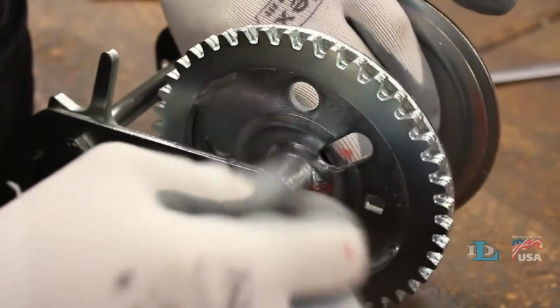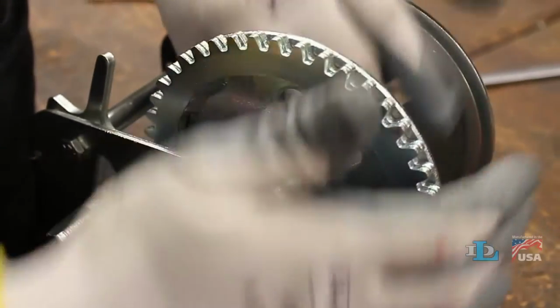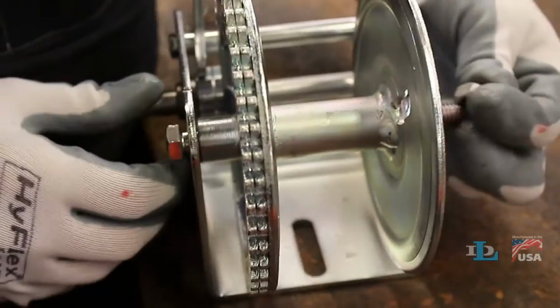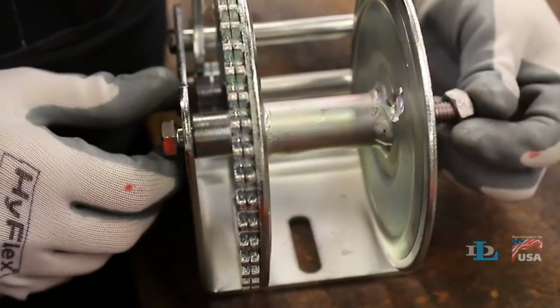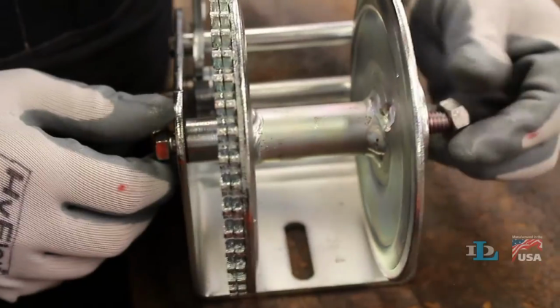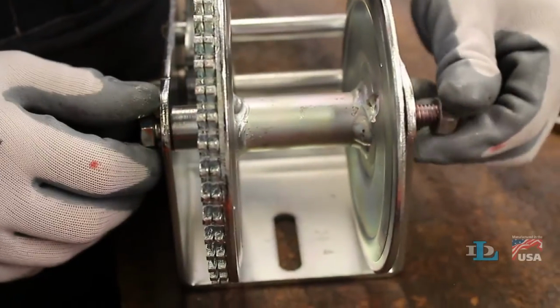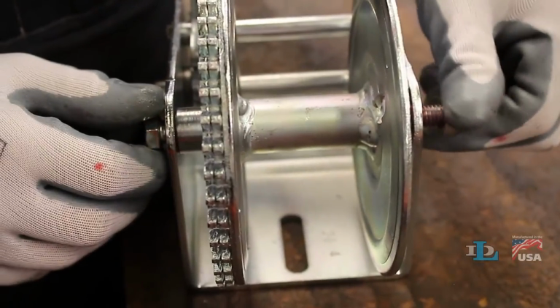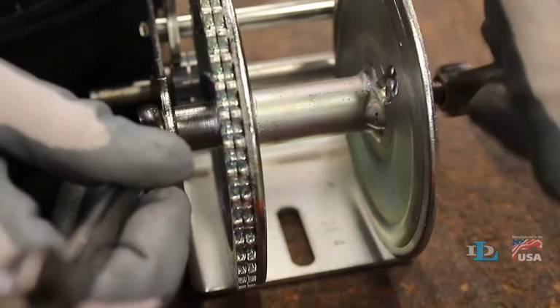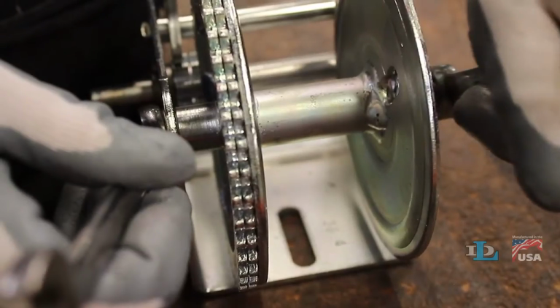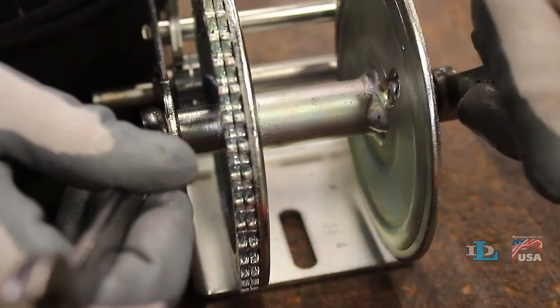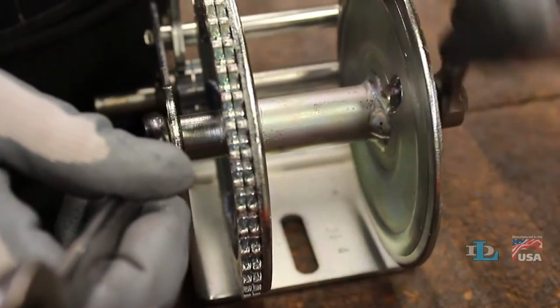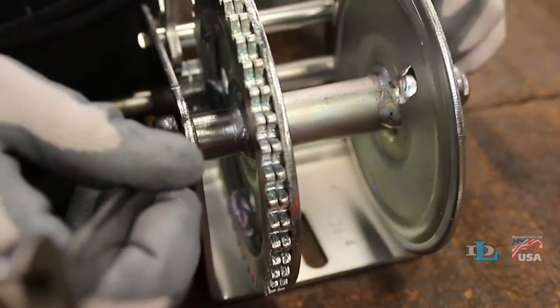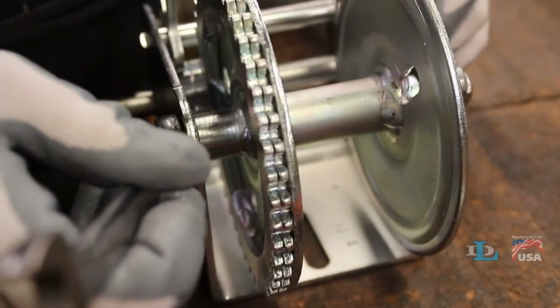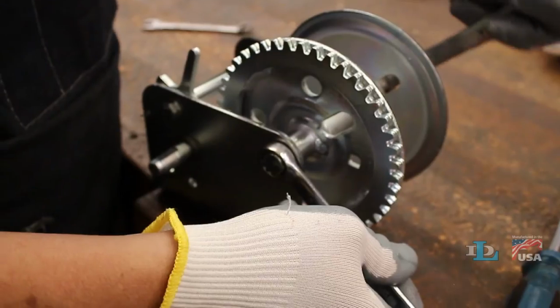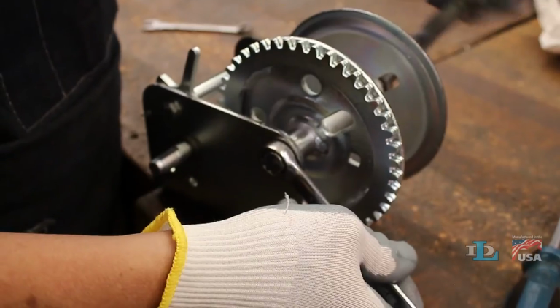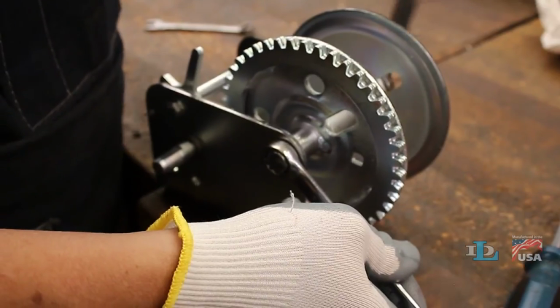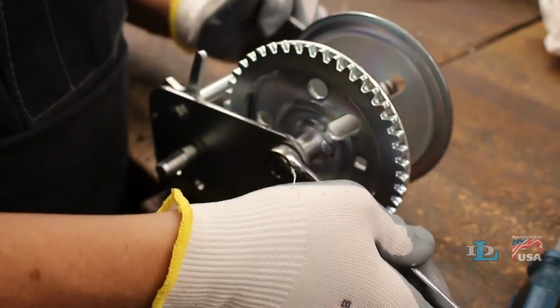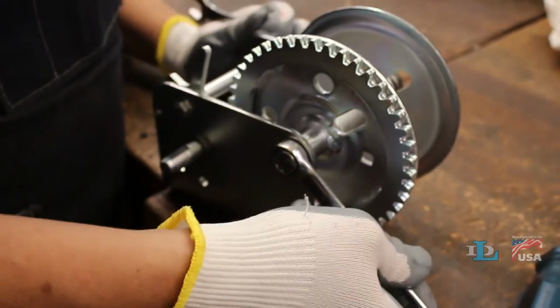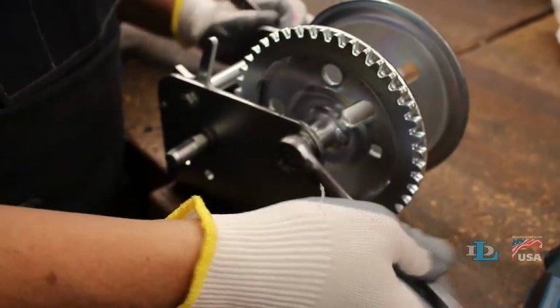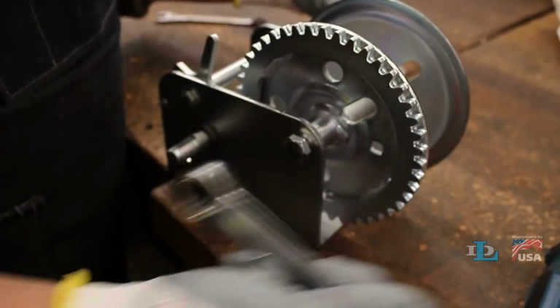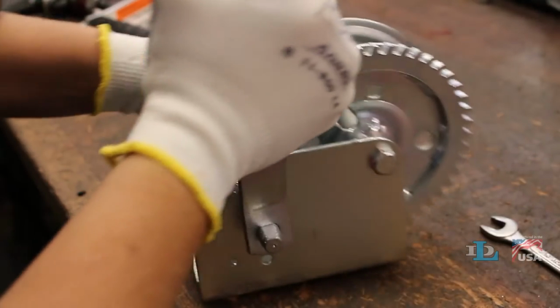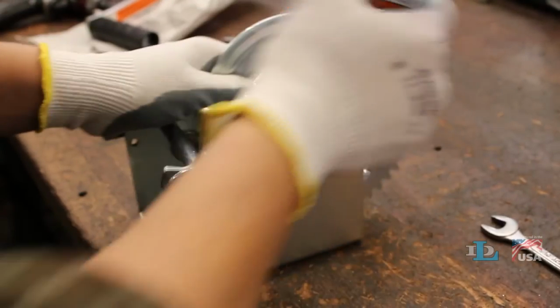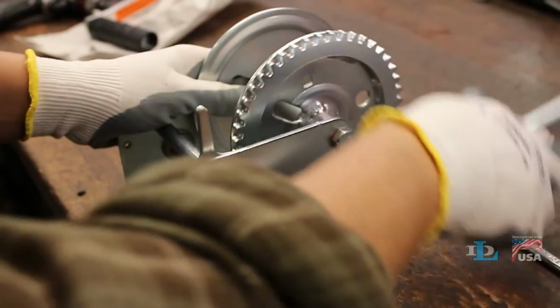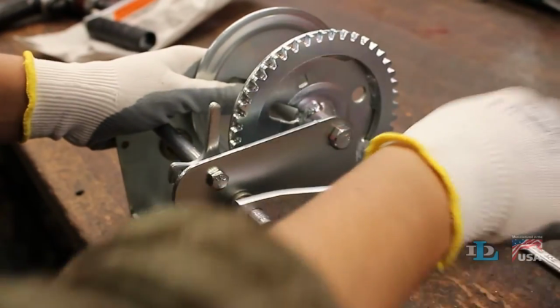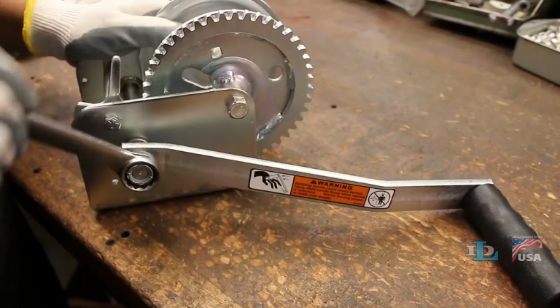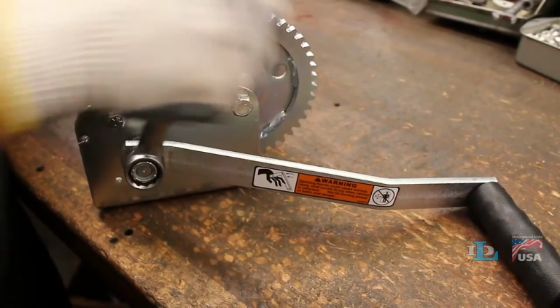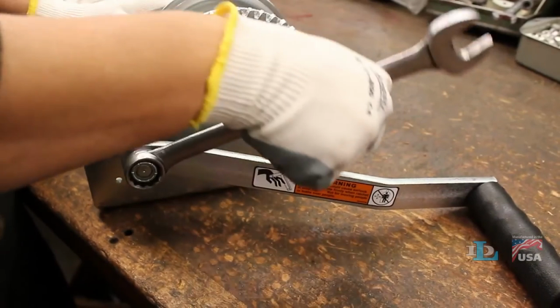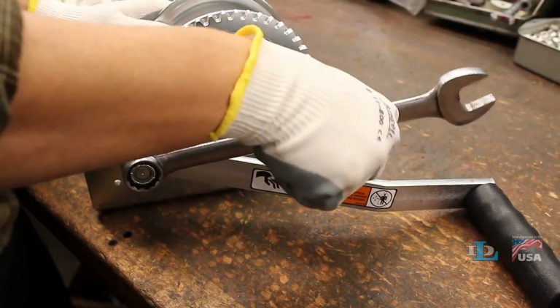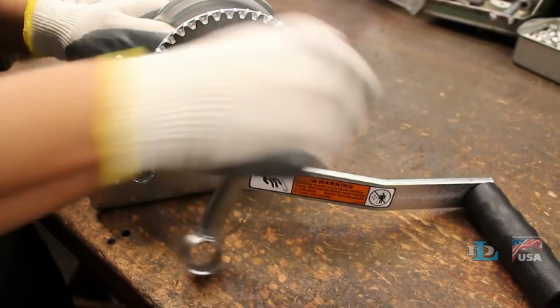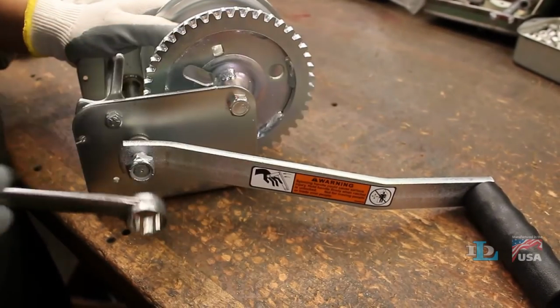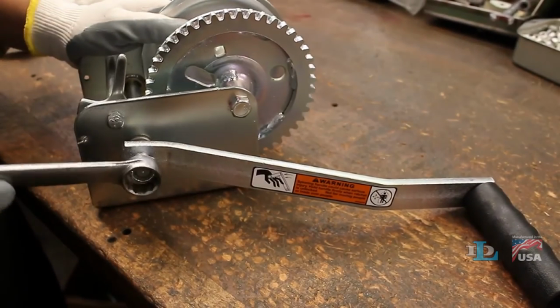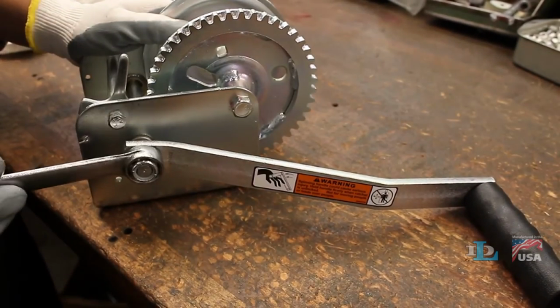Reinstall the winch's reel so the bolt is snug but not so tight that the spacer tube is crushed. Then slip on the handle and thread the handle nut onto the driveshaft.